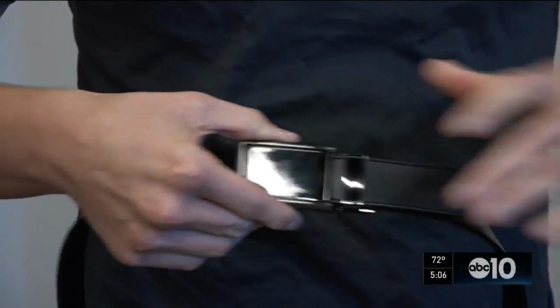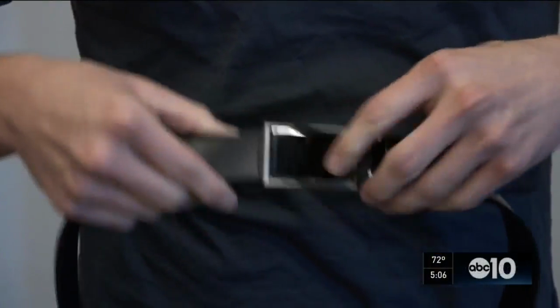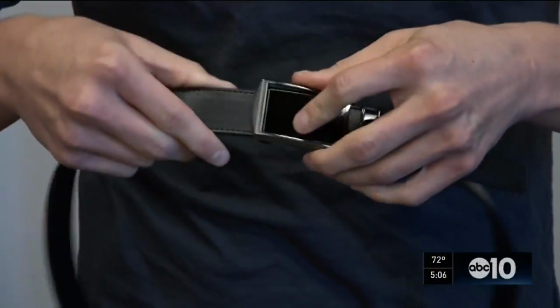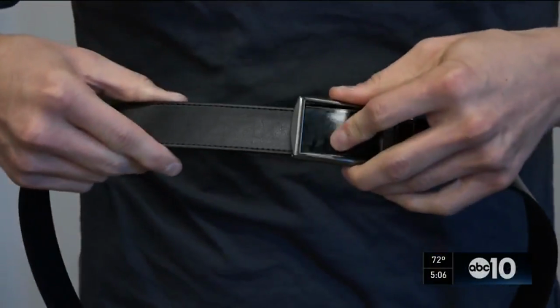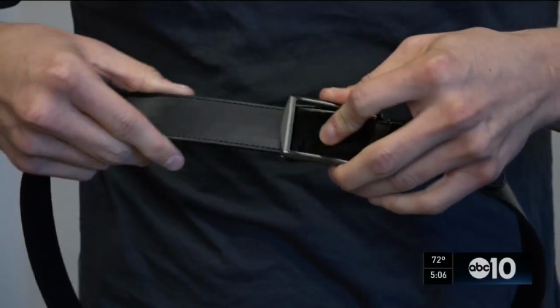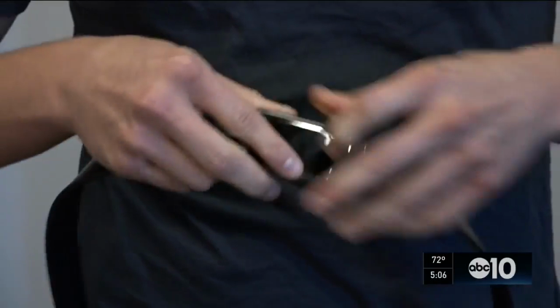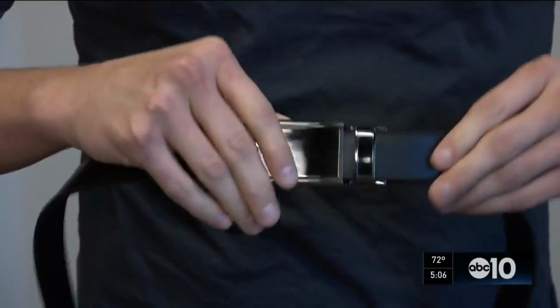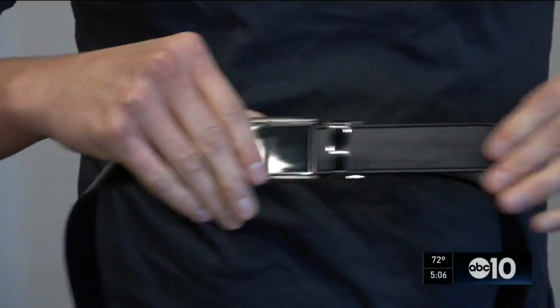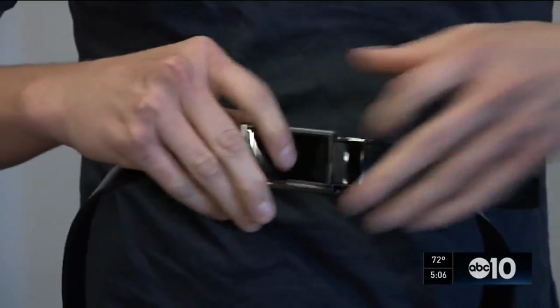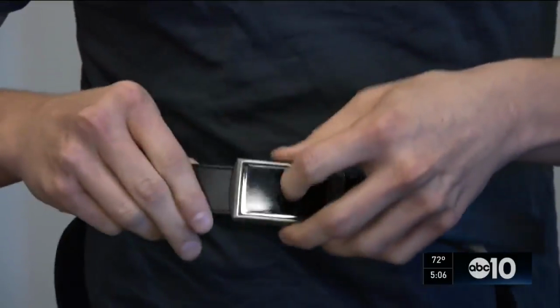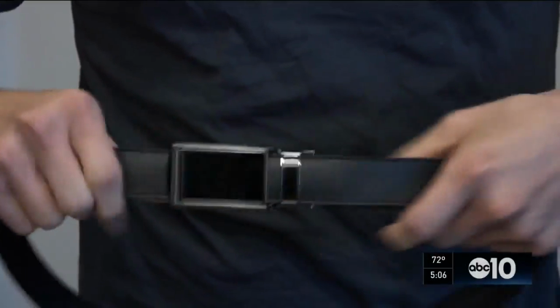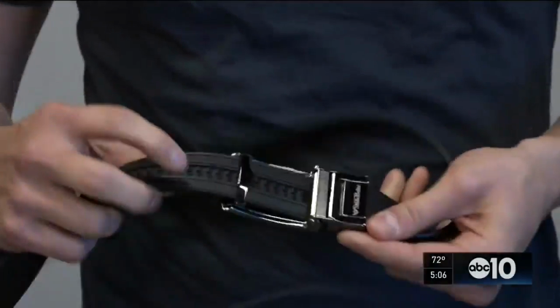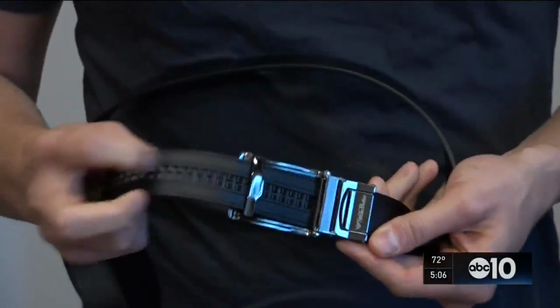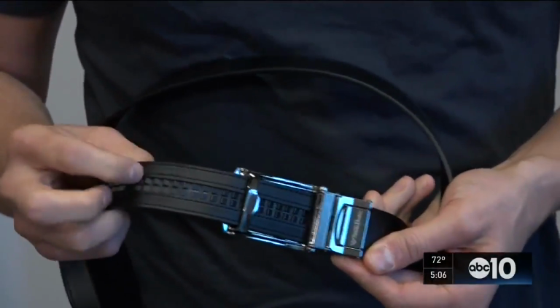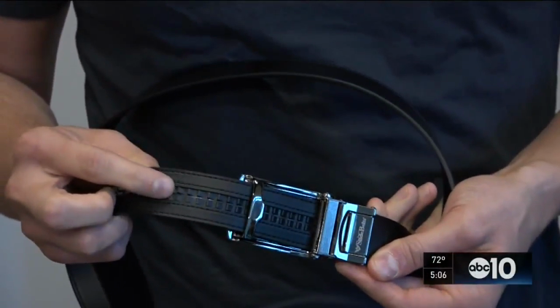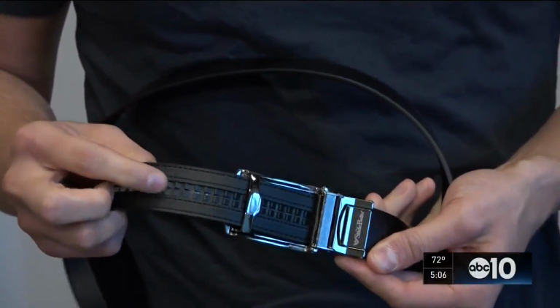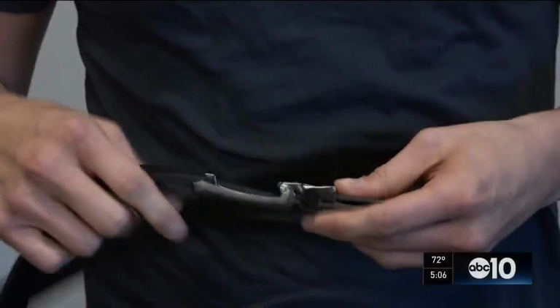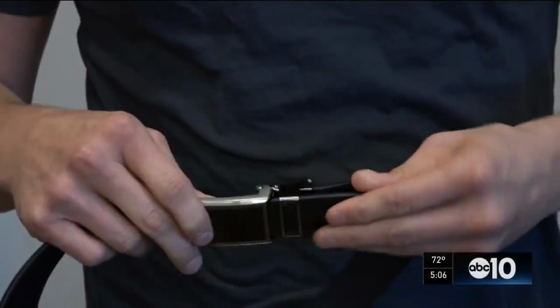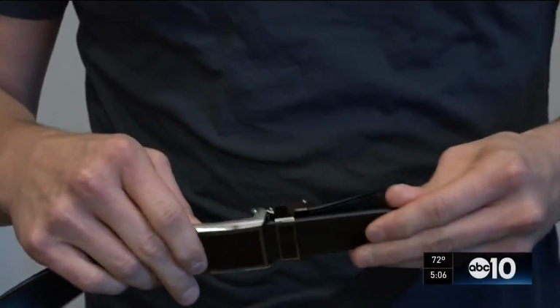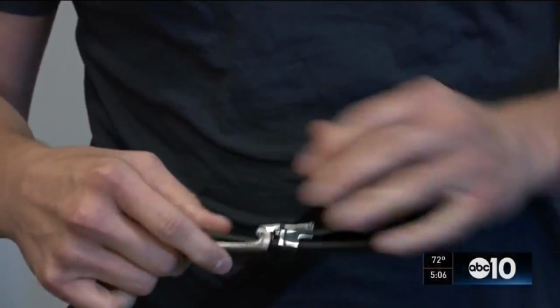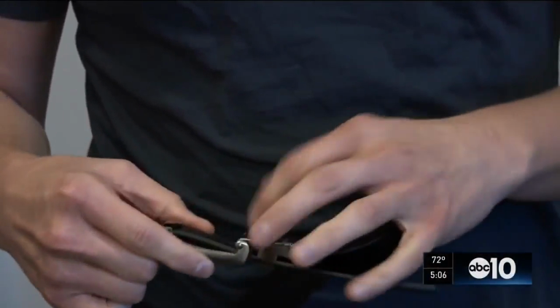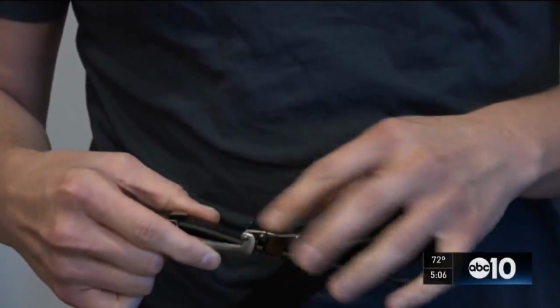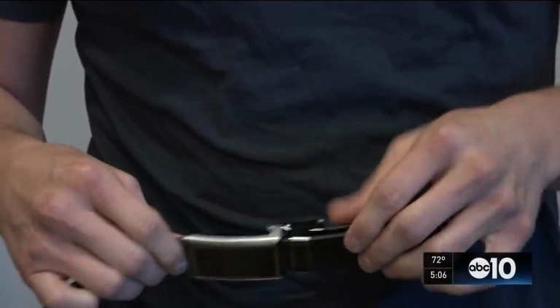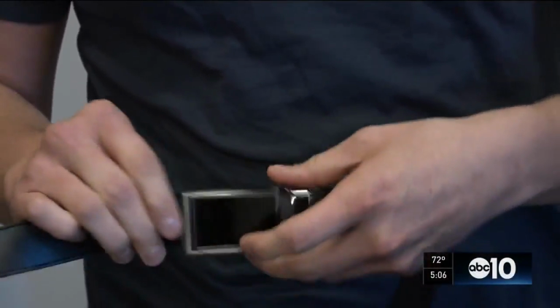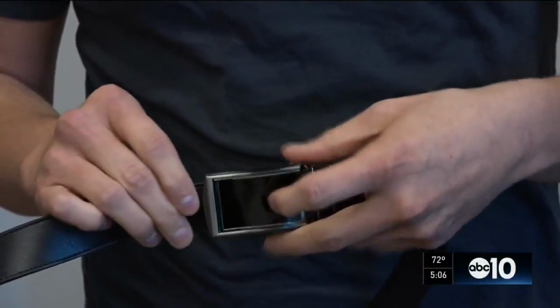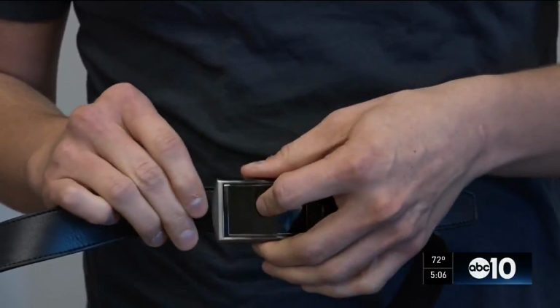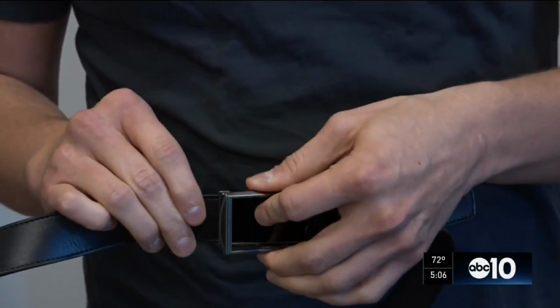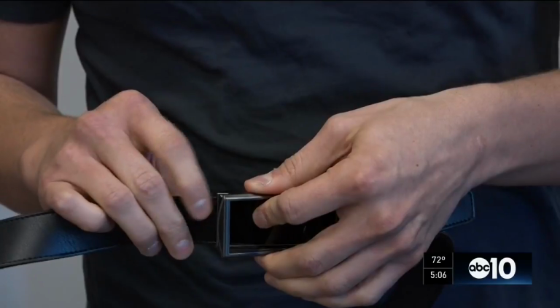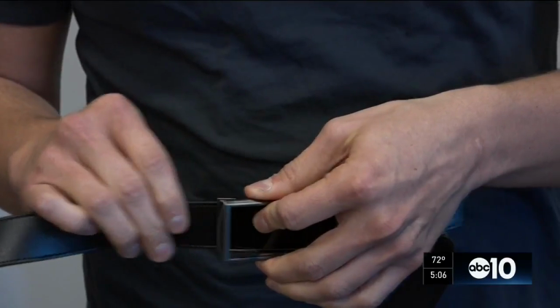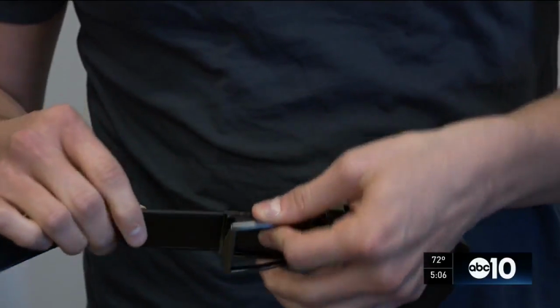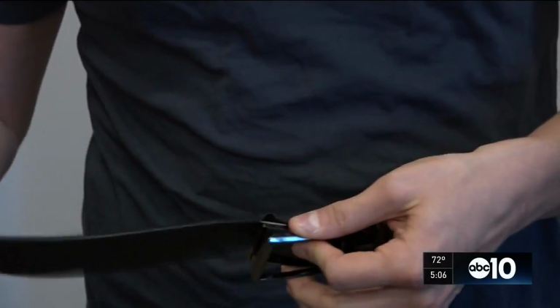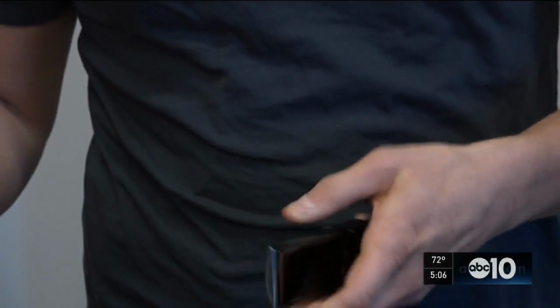Here's how the slide belt actually works. No surprise — you slide it to adjust it. It uses ratcheting teeth on the back, and what you do is slide it through. It engages the ratcheting mechanism, and then to release it, you just push this lever here, and it slides right on out.